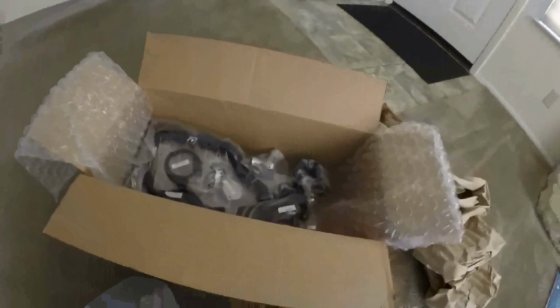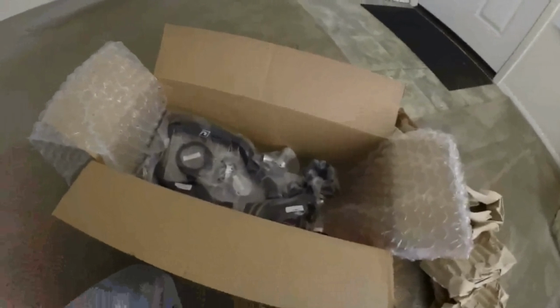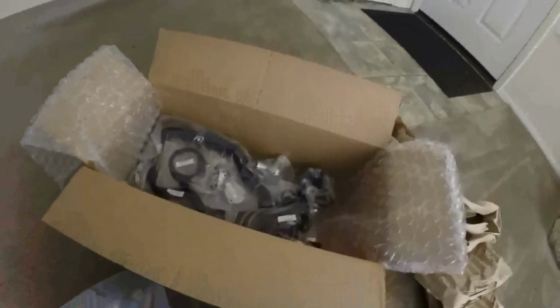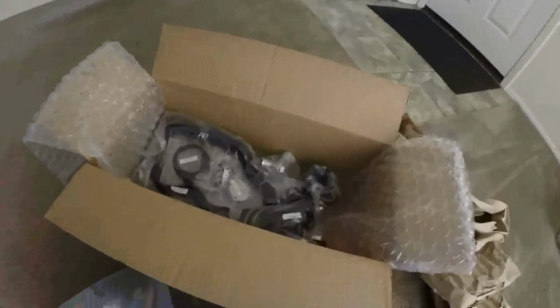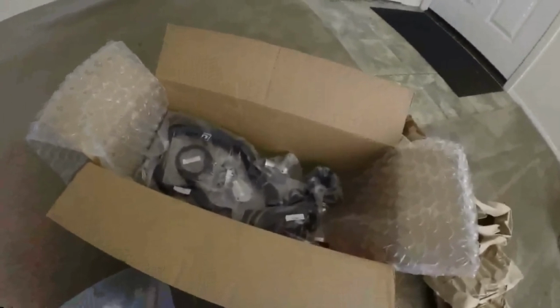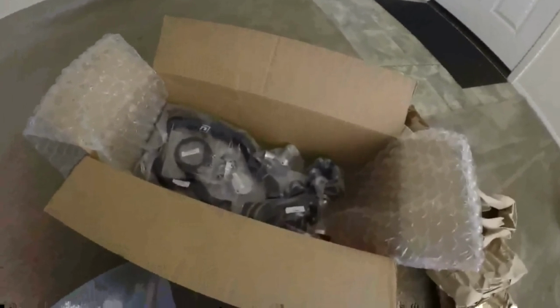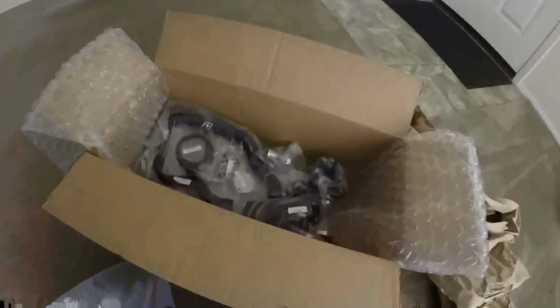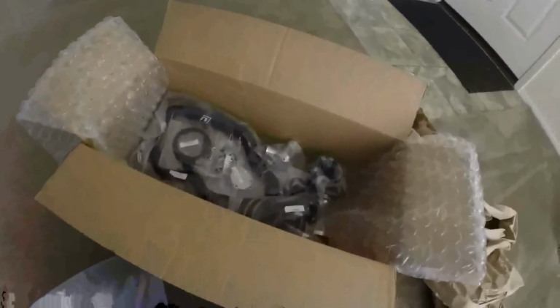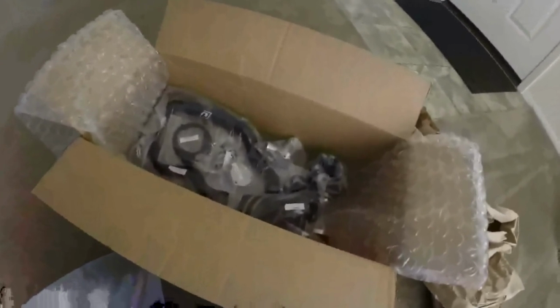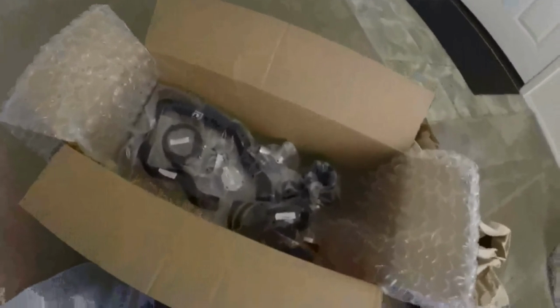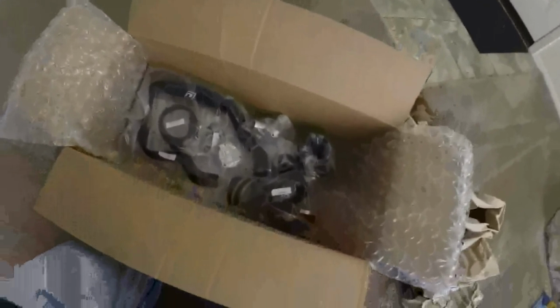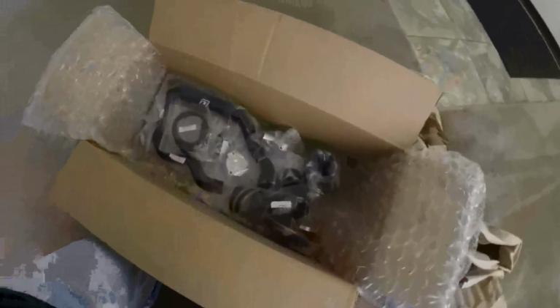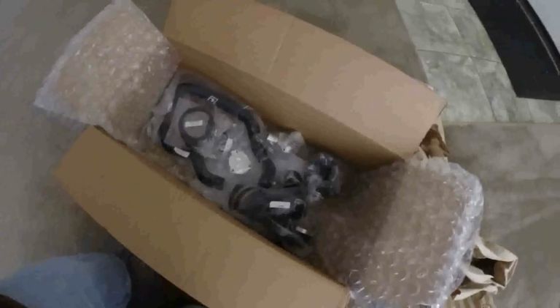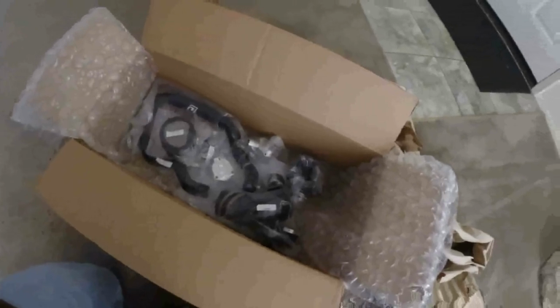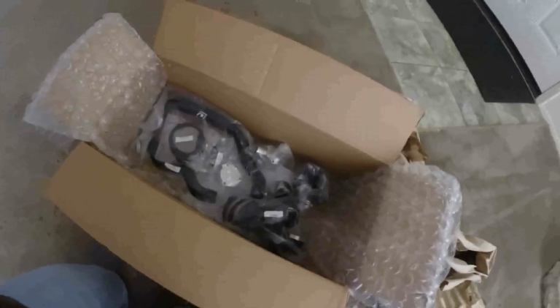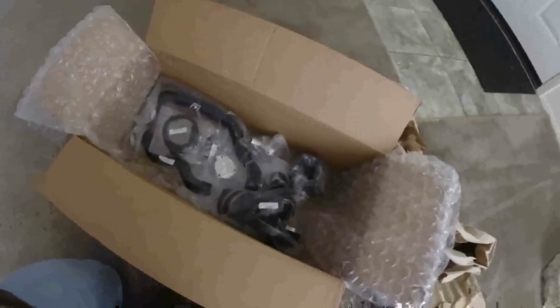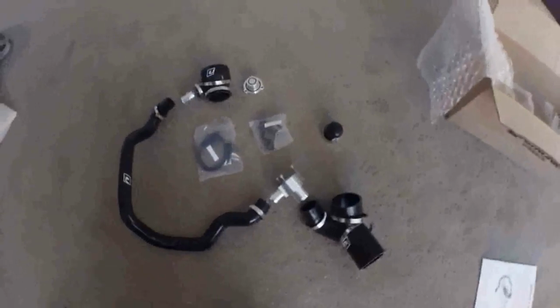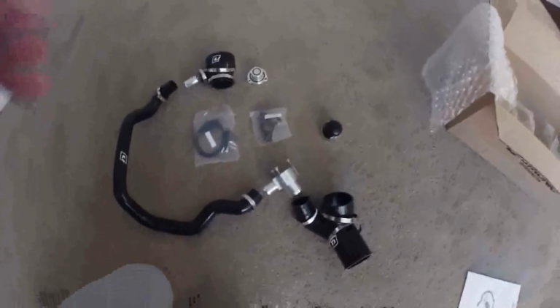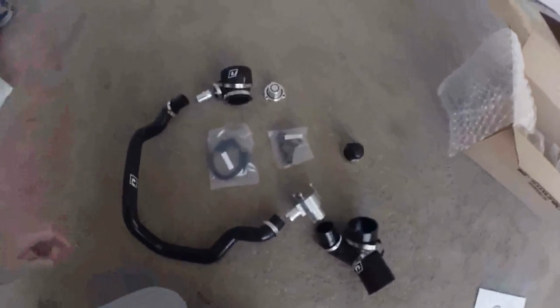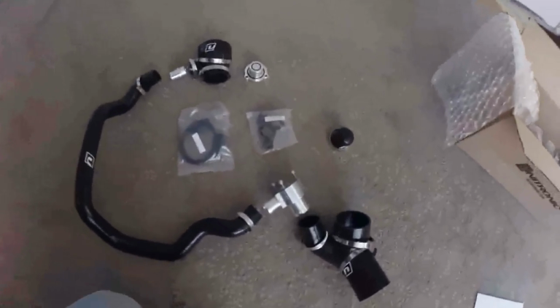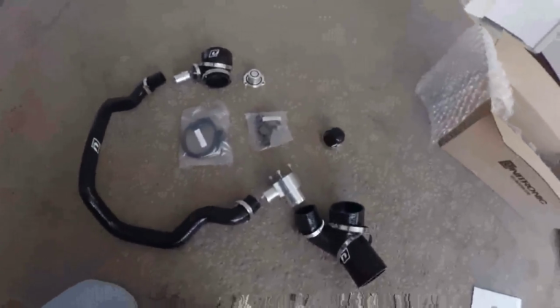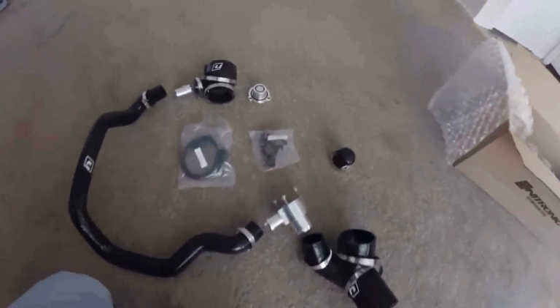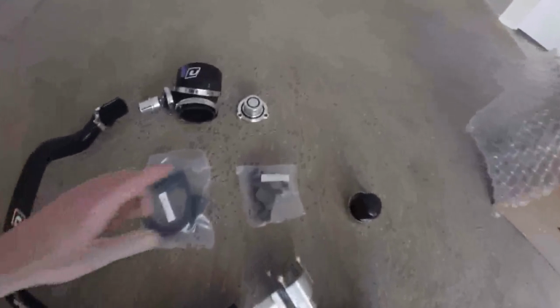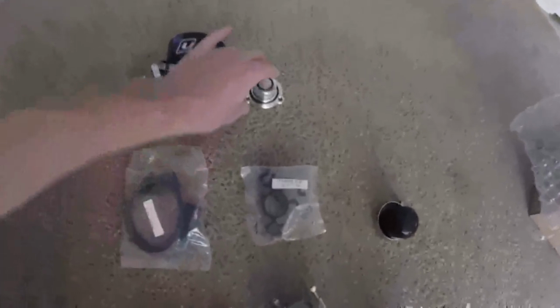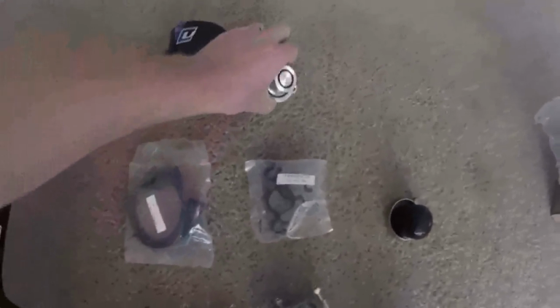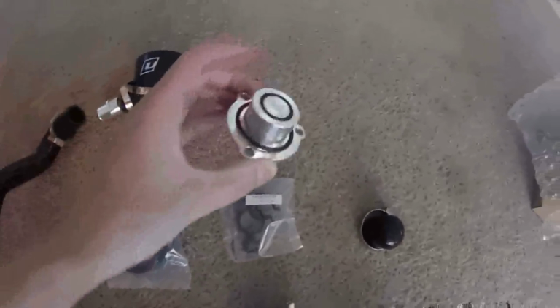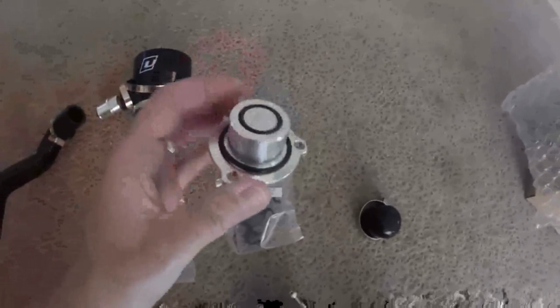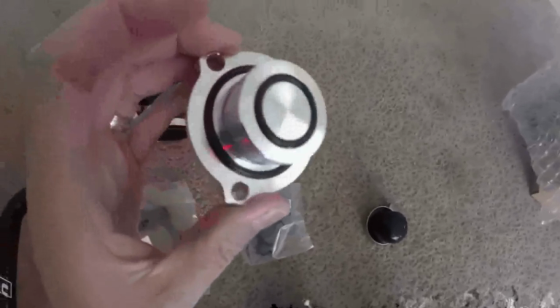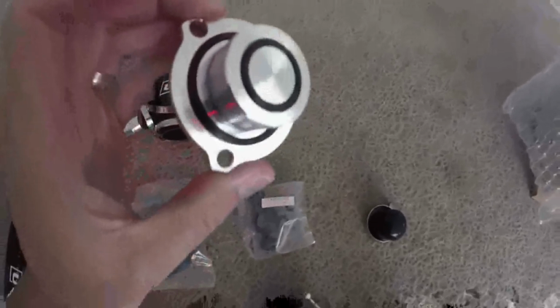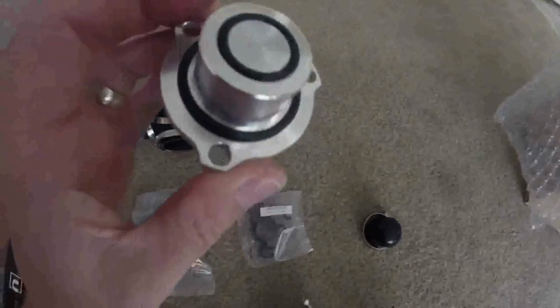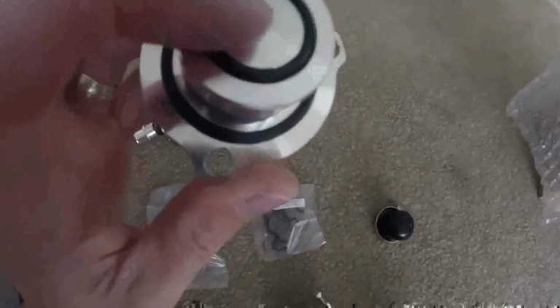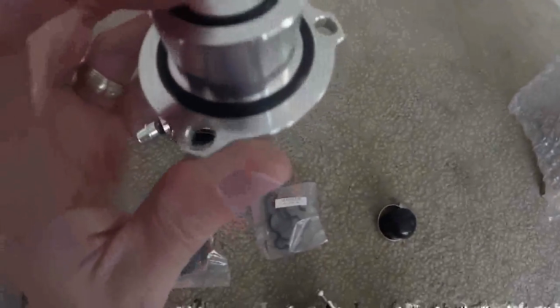Hey, I just got the Unitronic DV Relocation Kit. Let's take a look at it. This is a real quick idea of what it has here. You got your cap — real nice quality here.